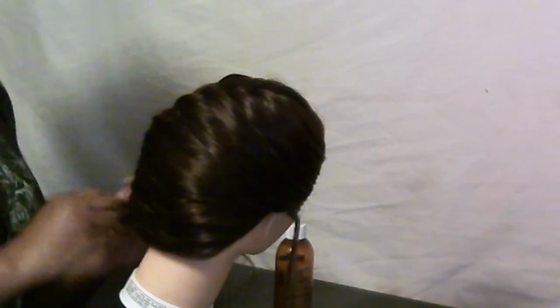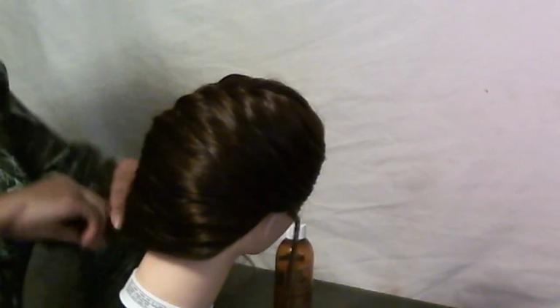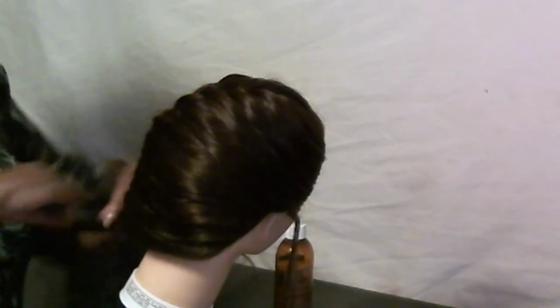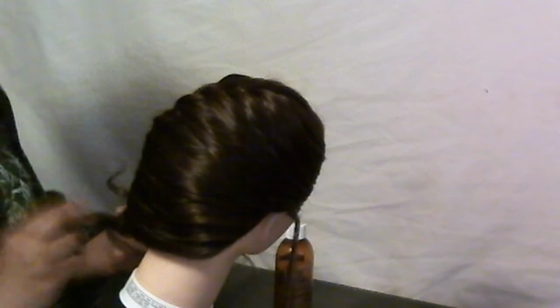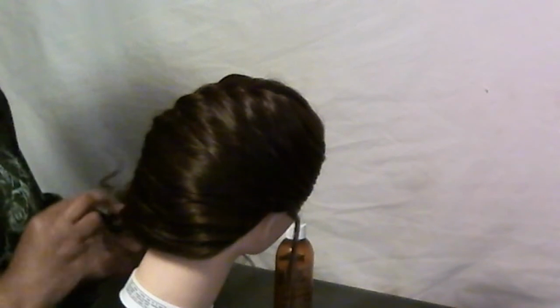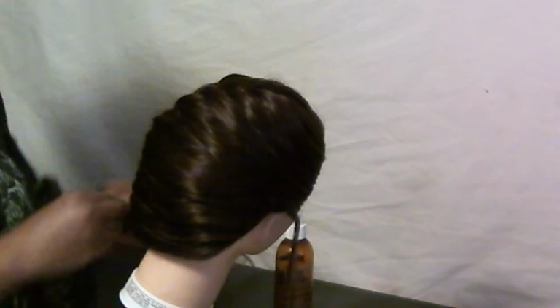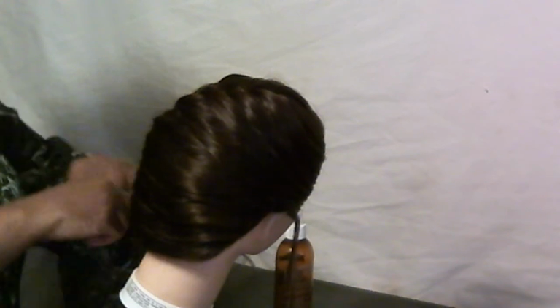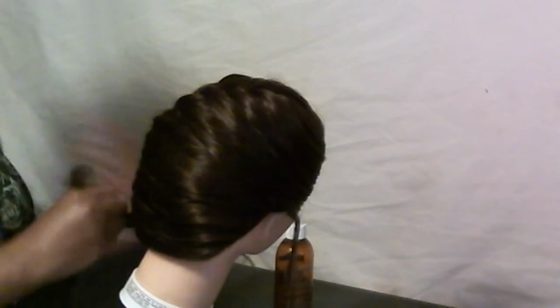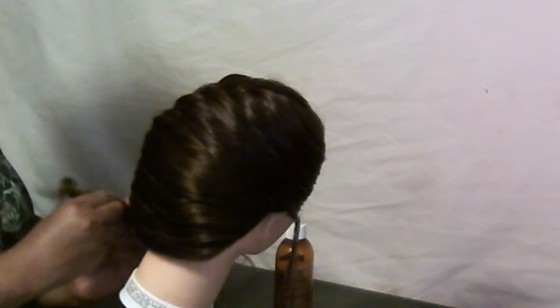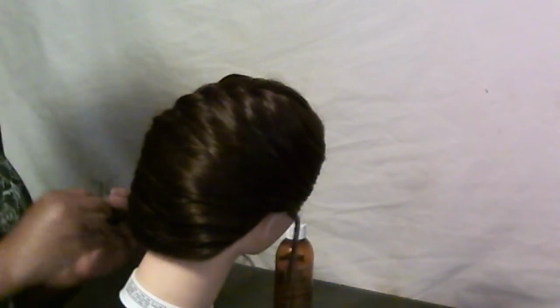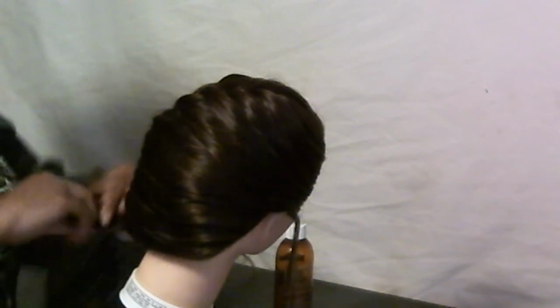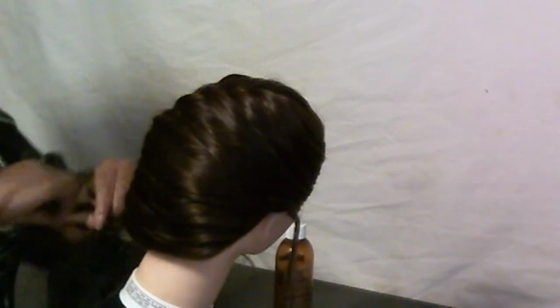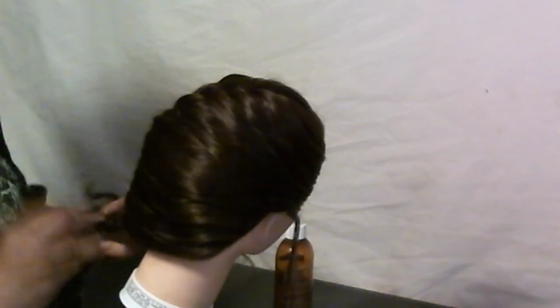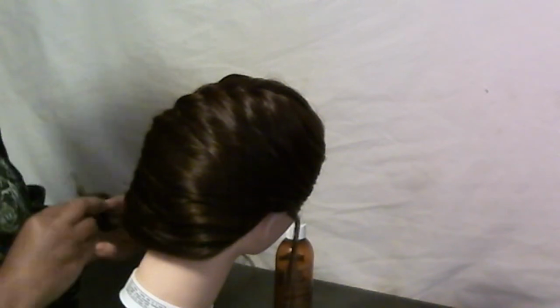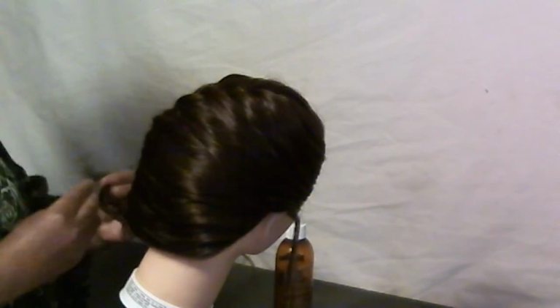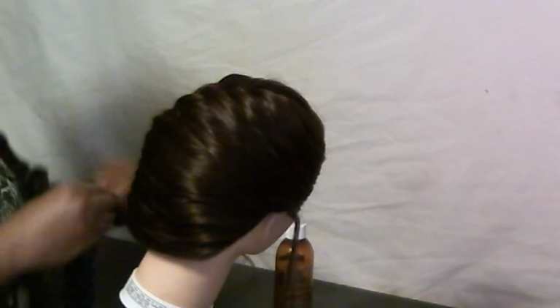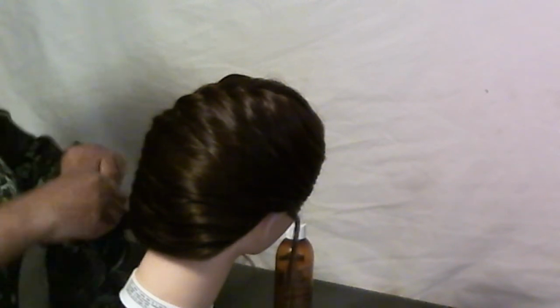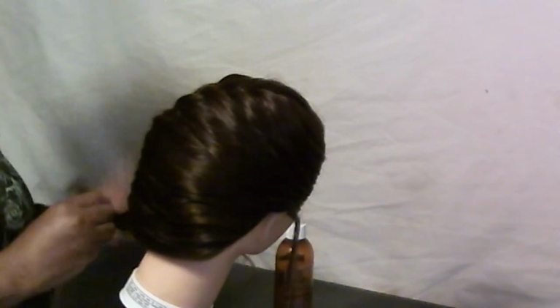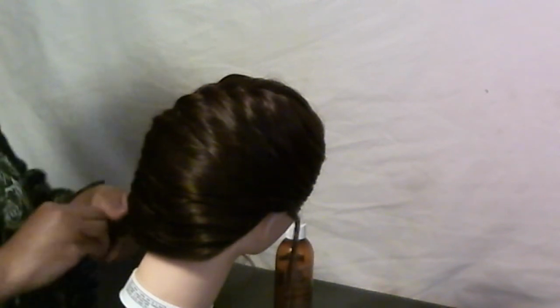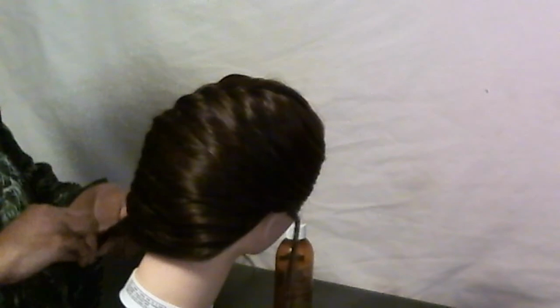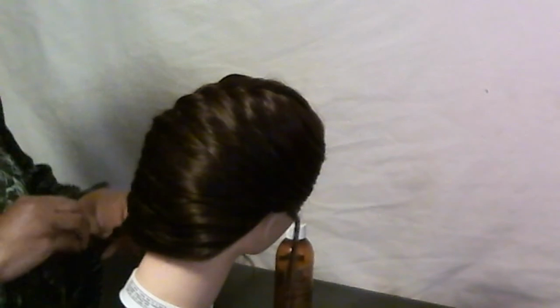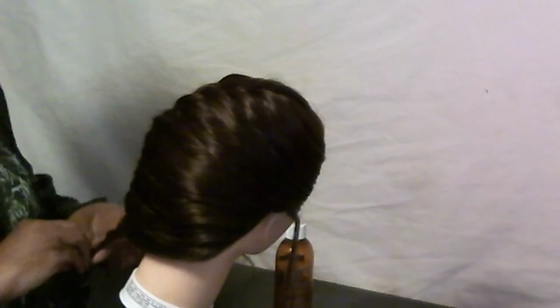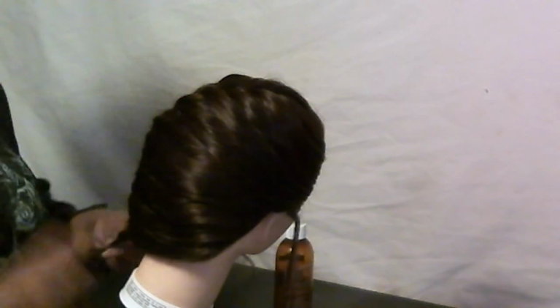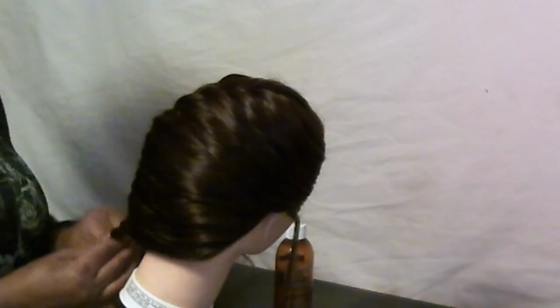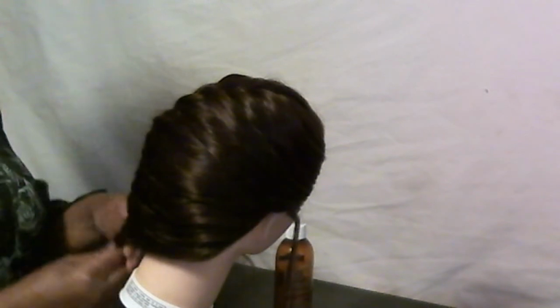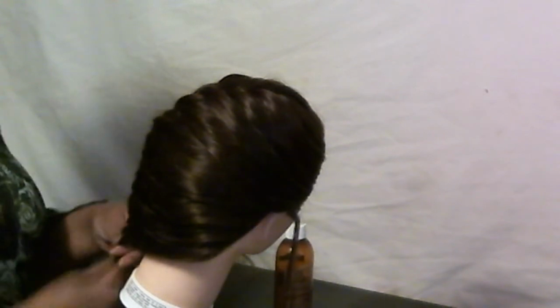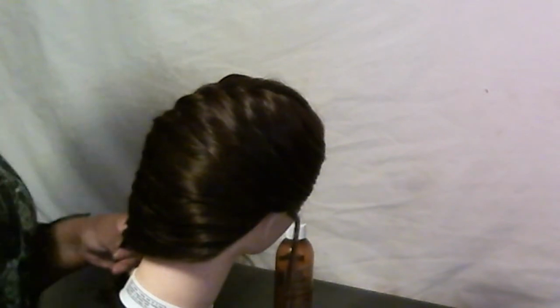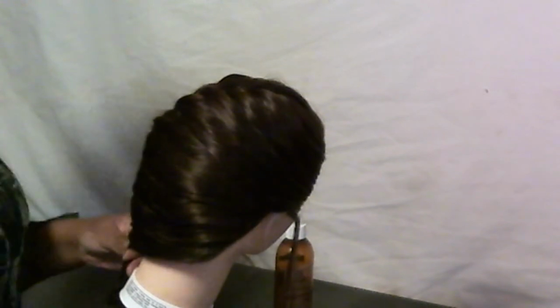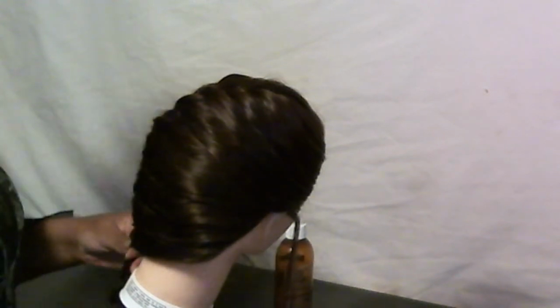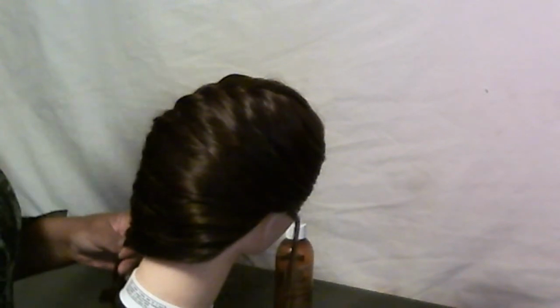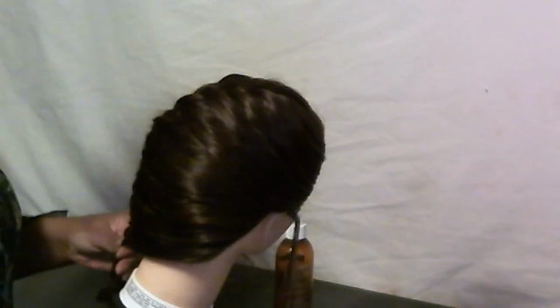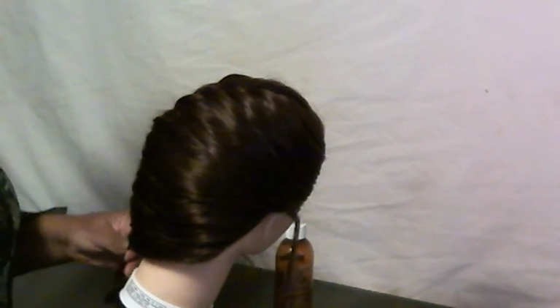And don't worry about taking it all the way down, because you're going to tie it off with a rubber band.